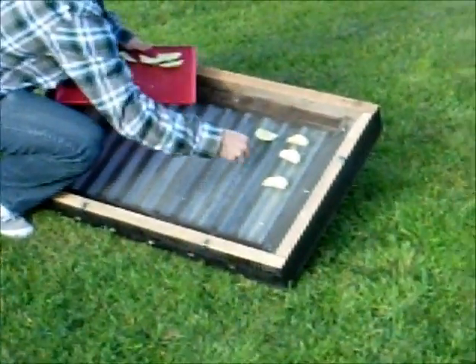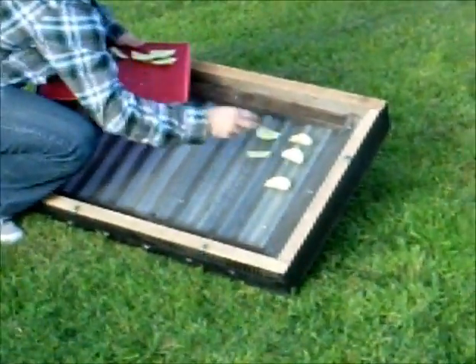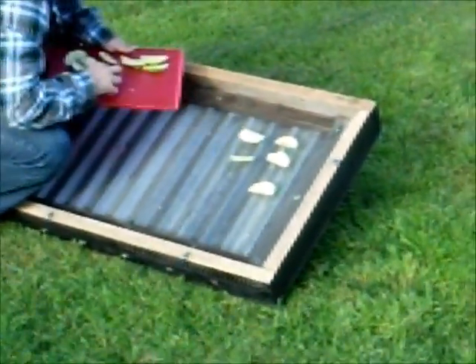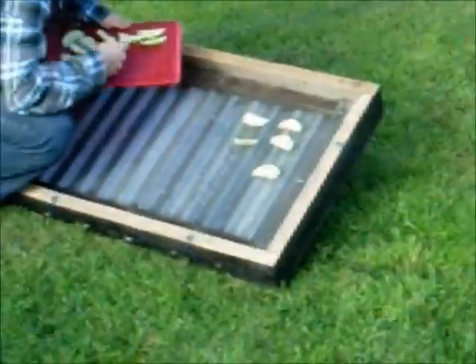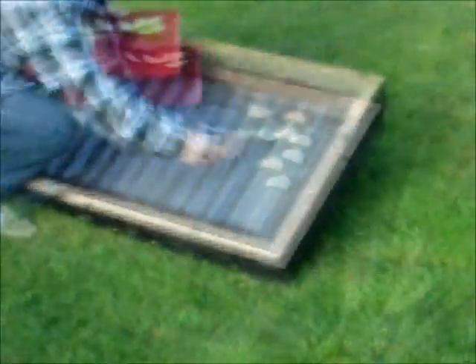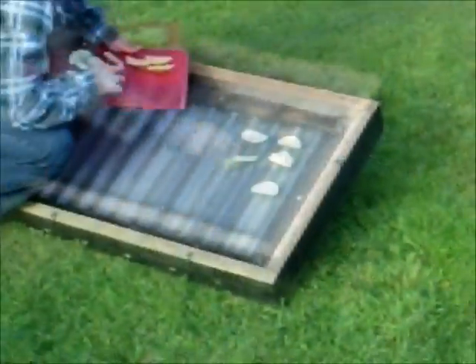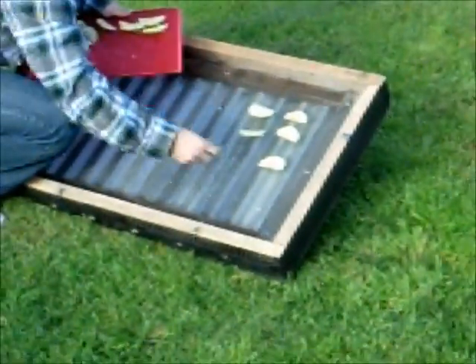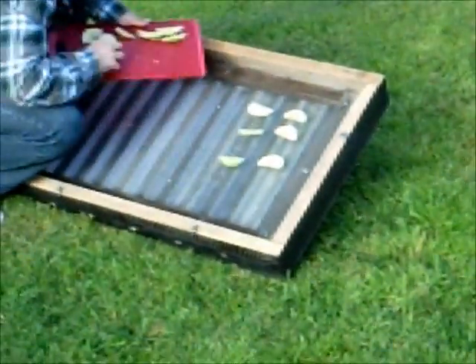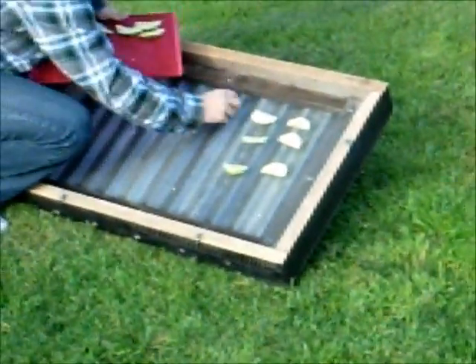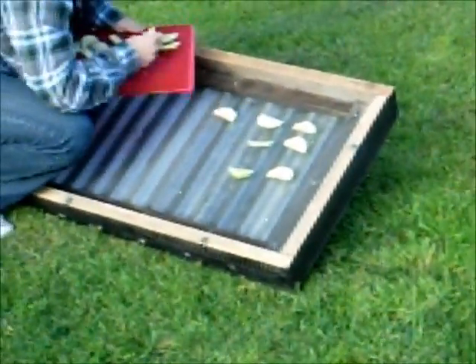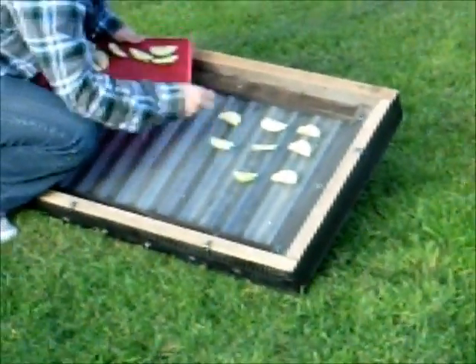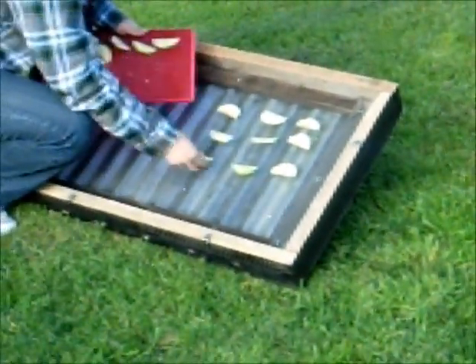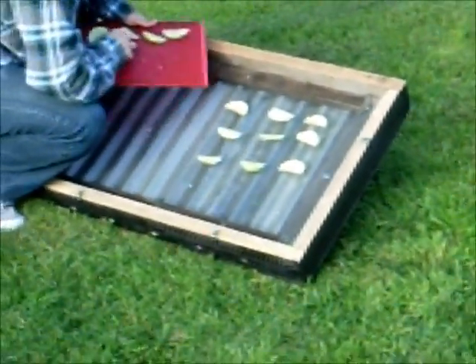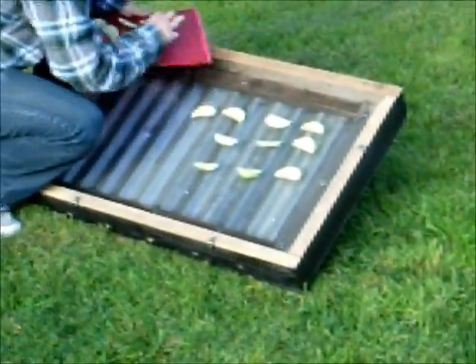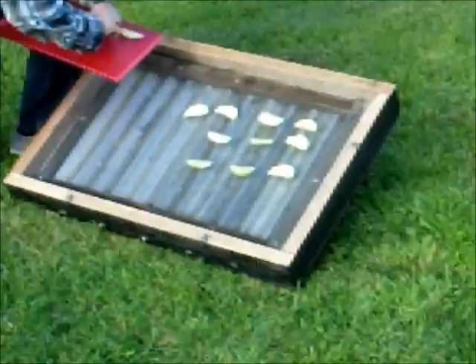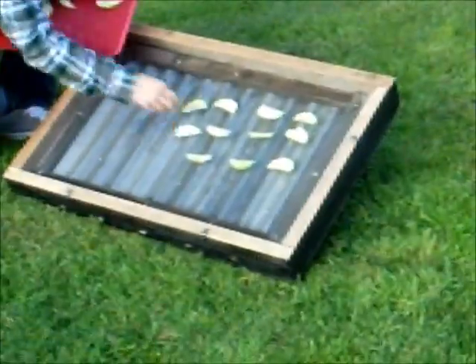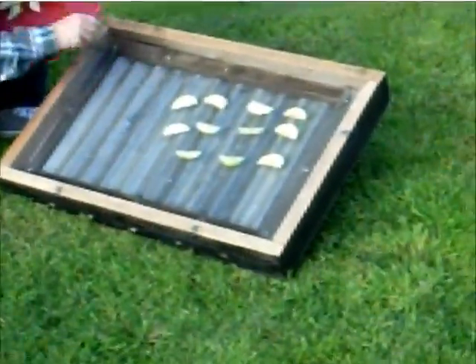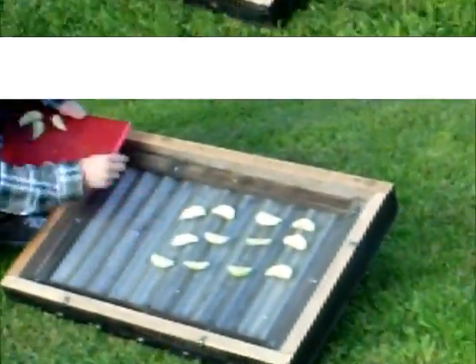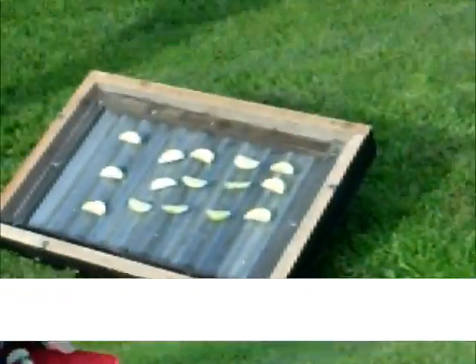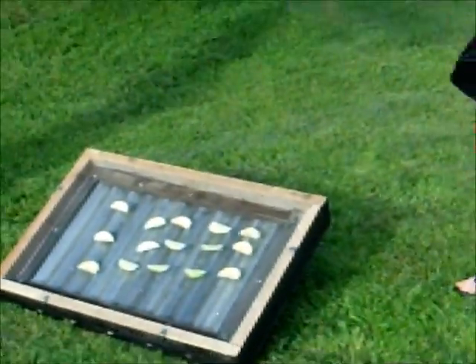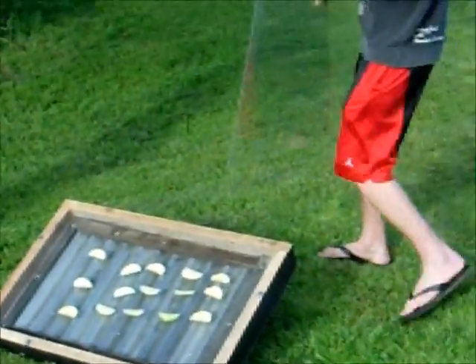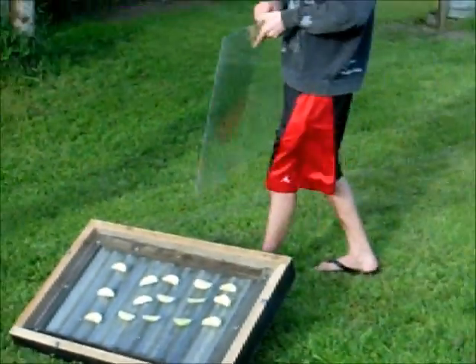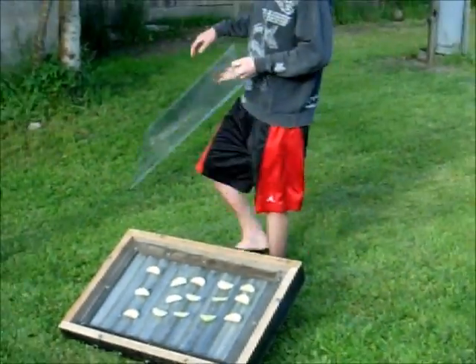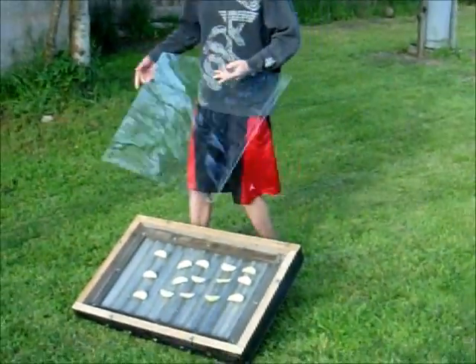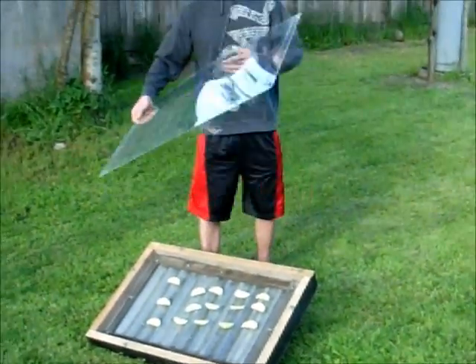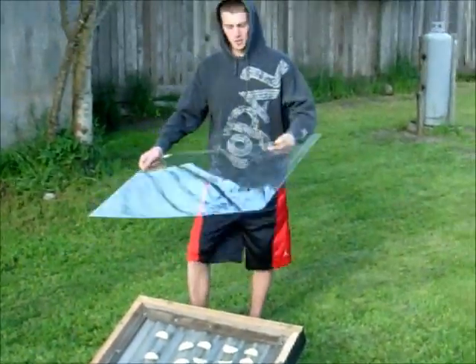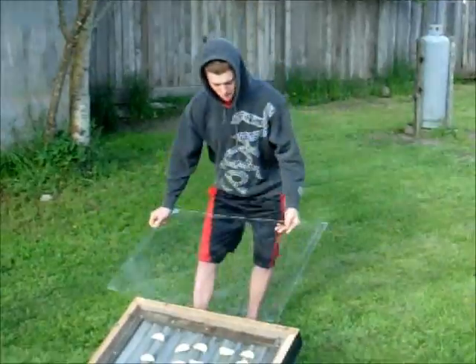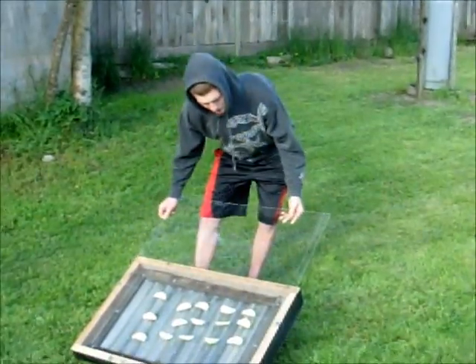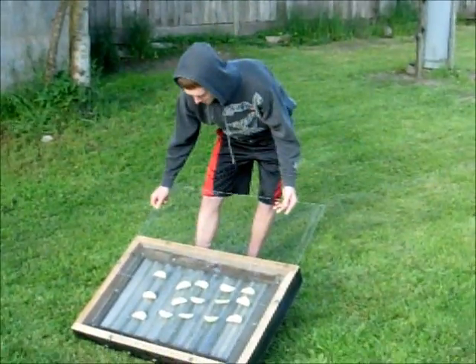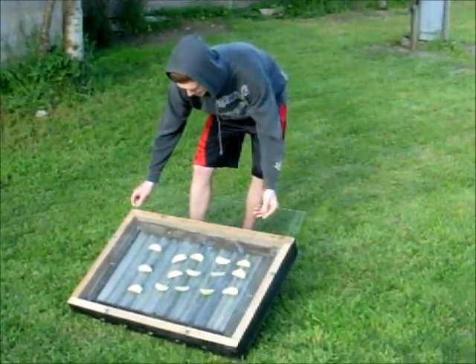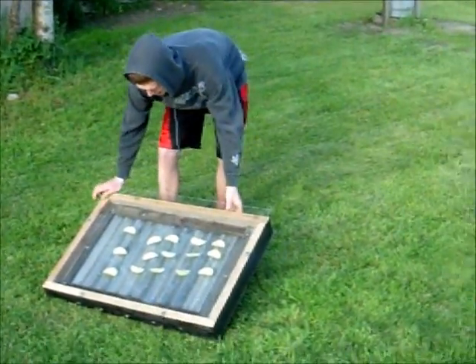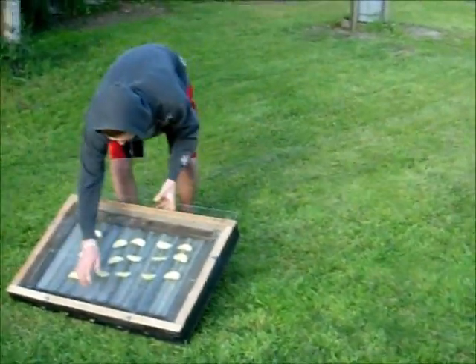You can put any type of fruit on here. After you place the fruit down as such, you take this acrylic cover and slide it into place.